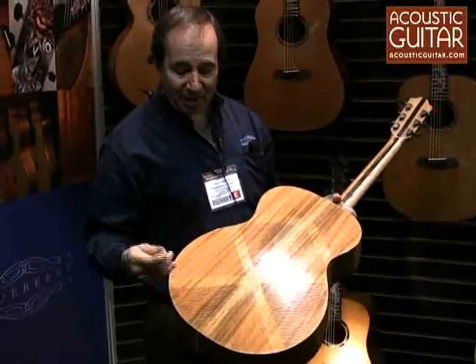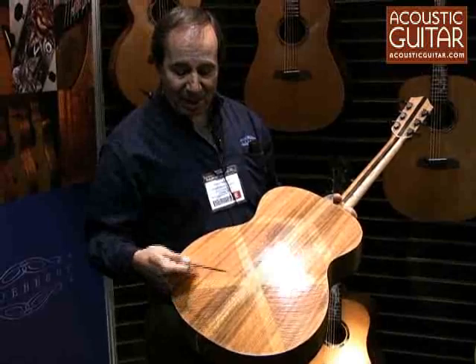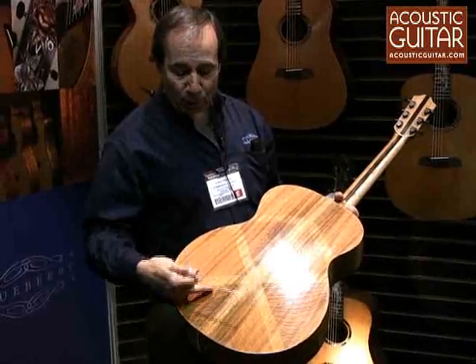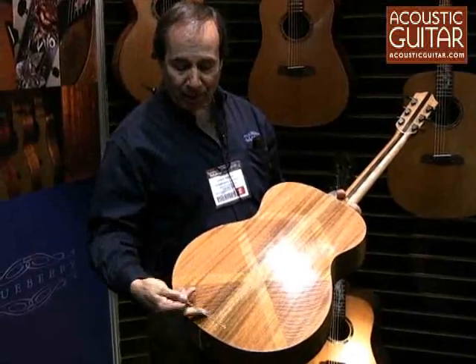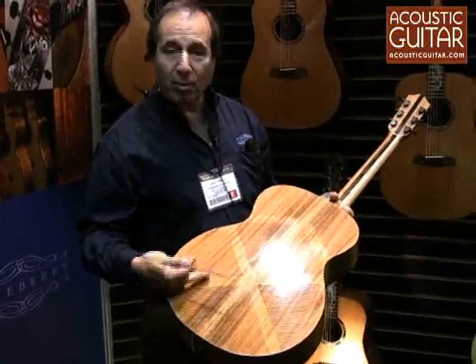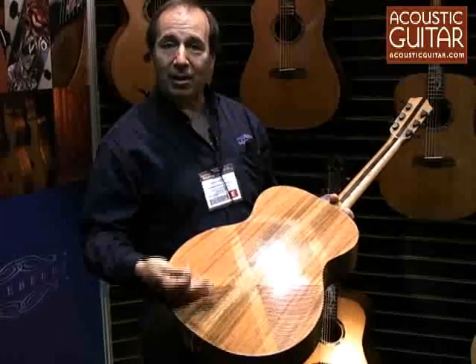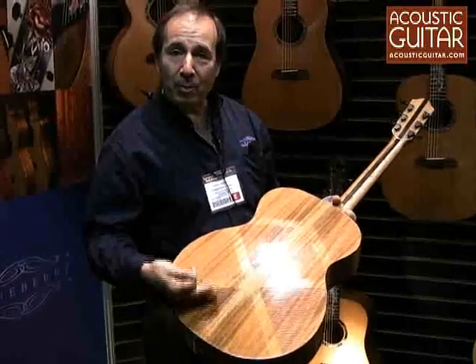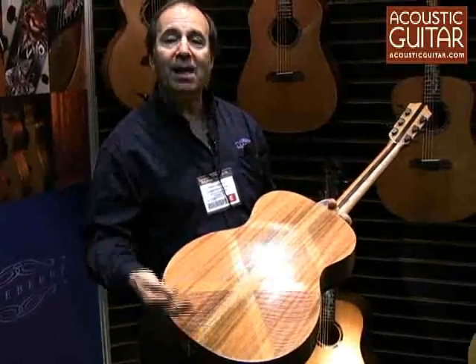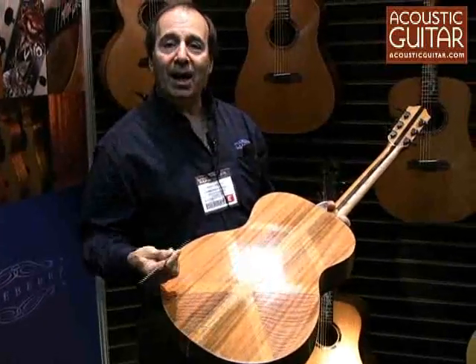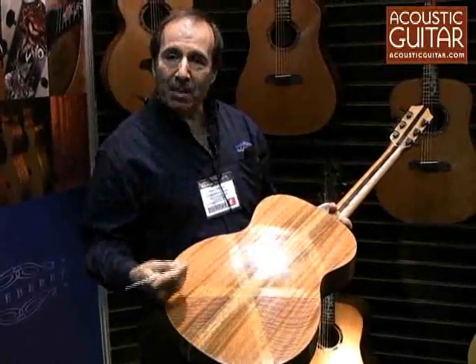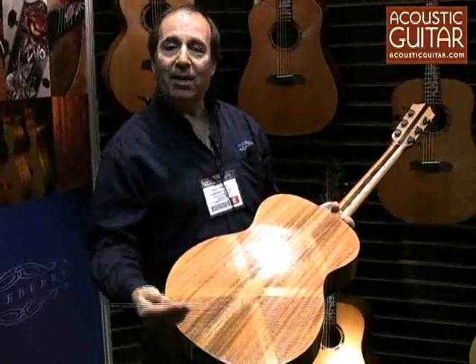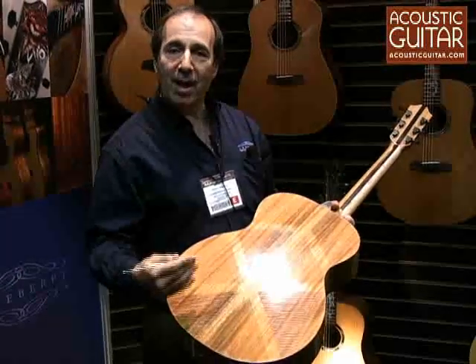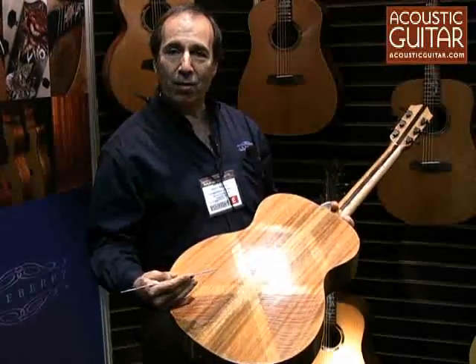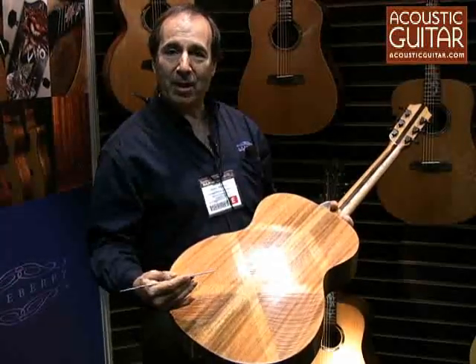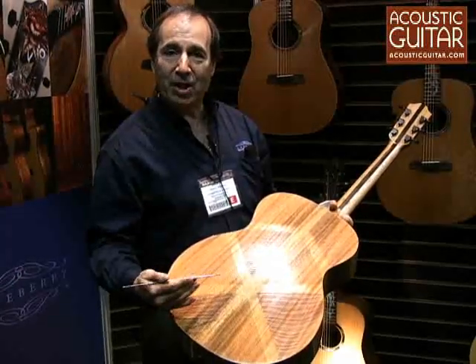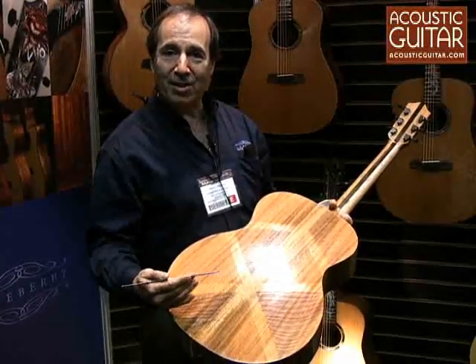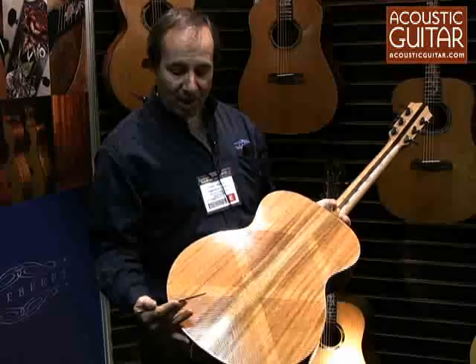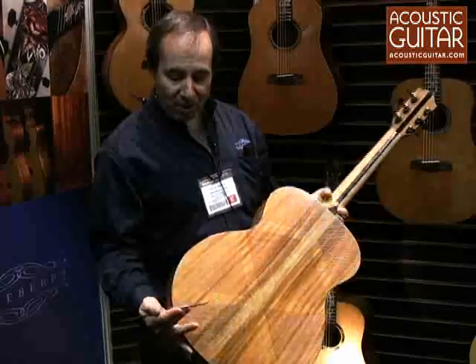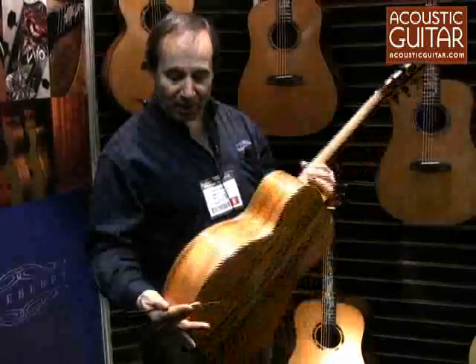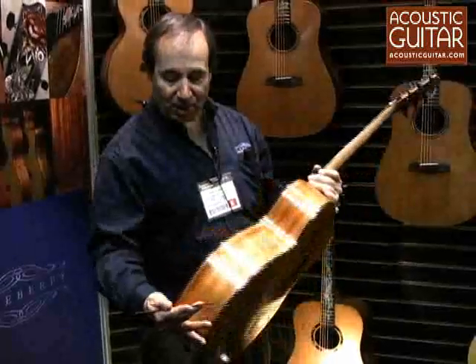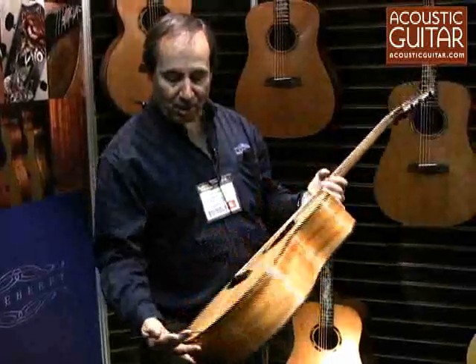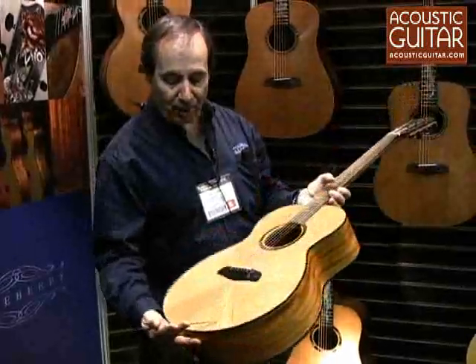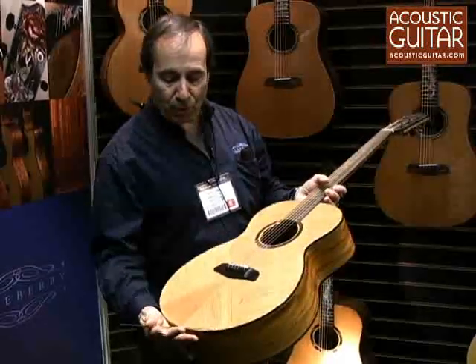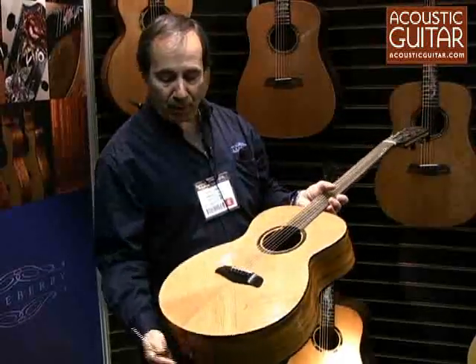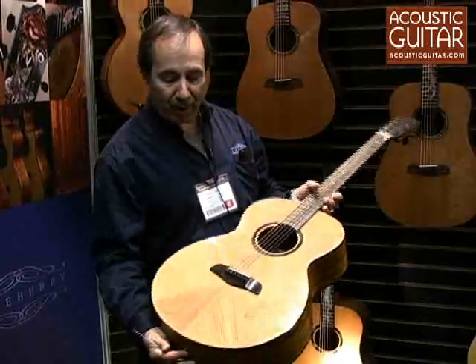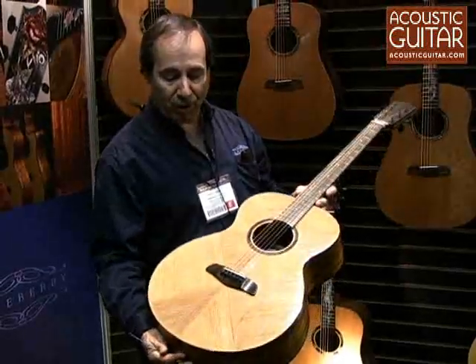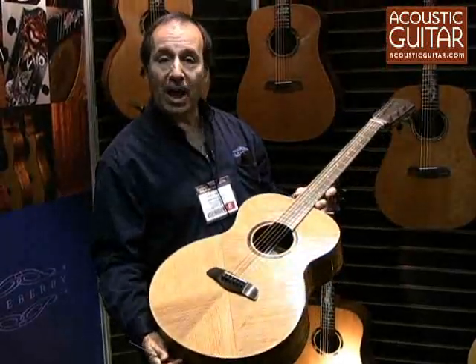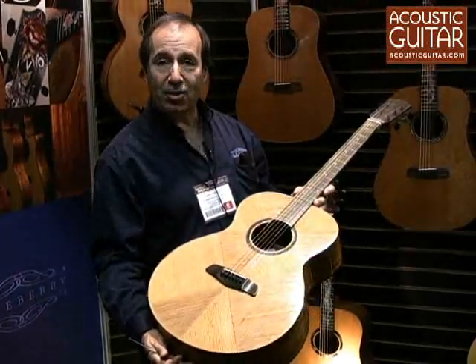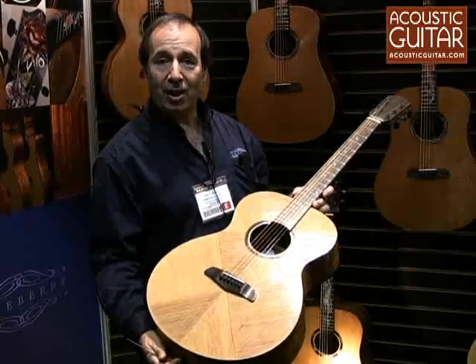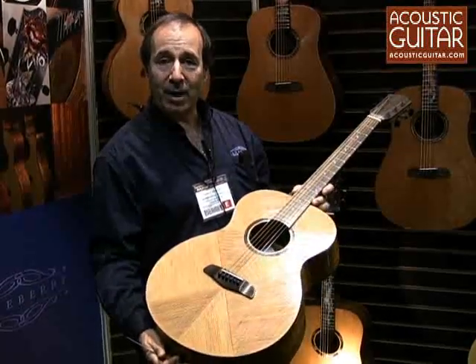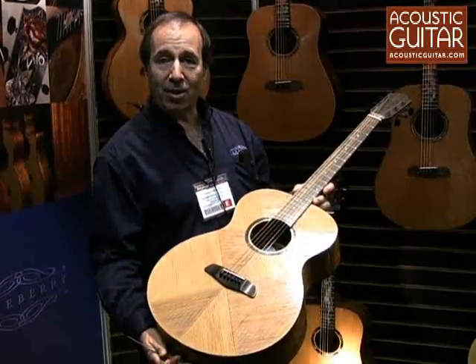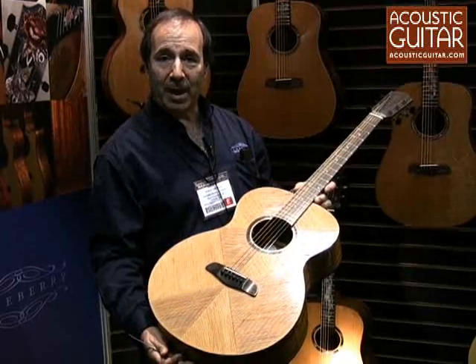They can see in the wood the beauty that could be something else transformed by their skills. So this guitar, the Groove, we think is going to change the way guitars are made.